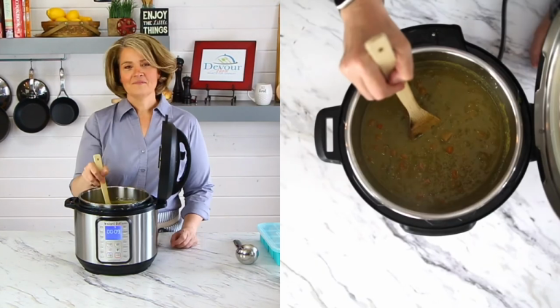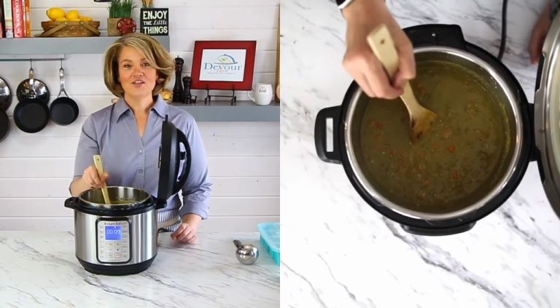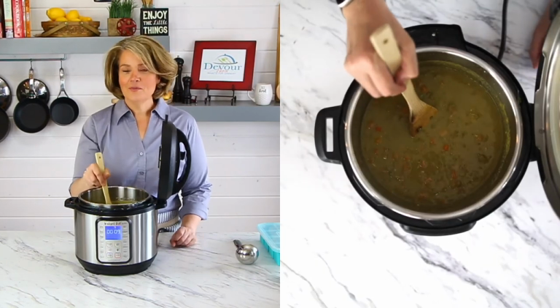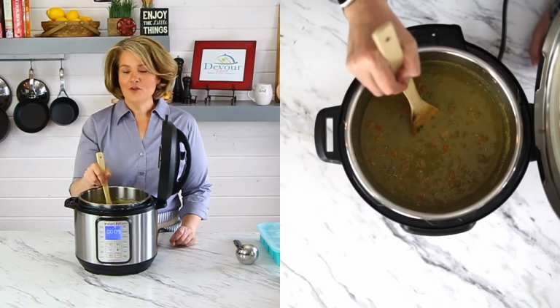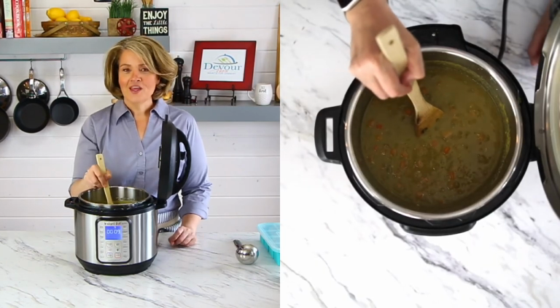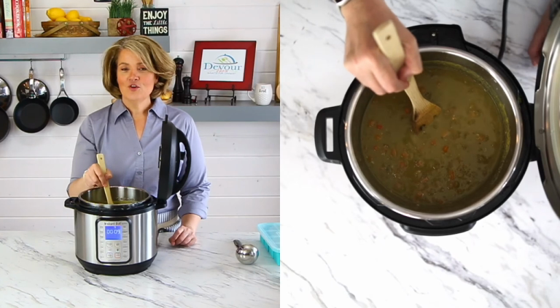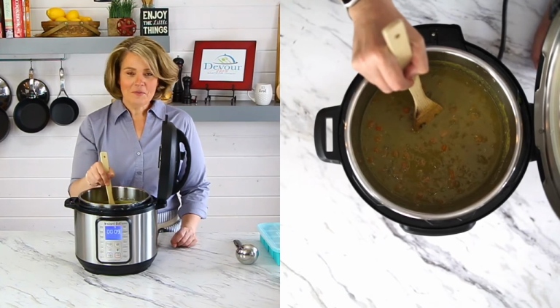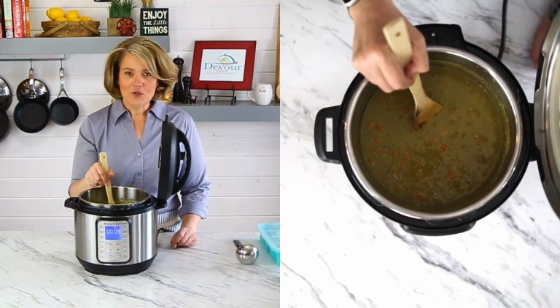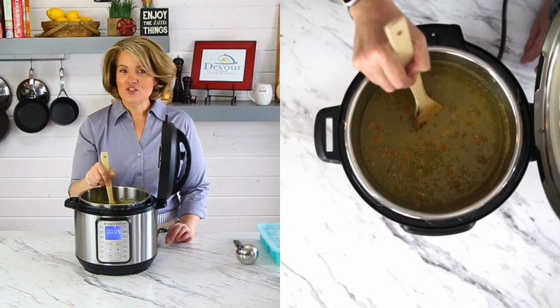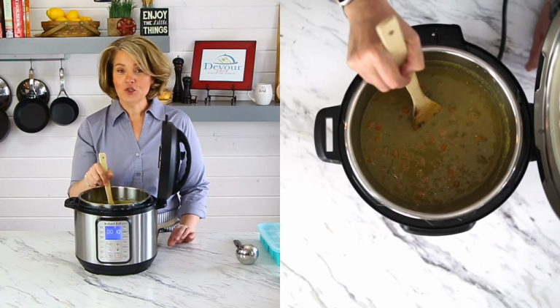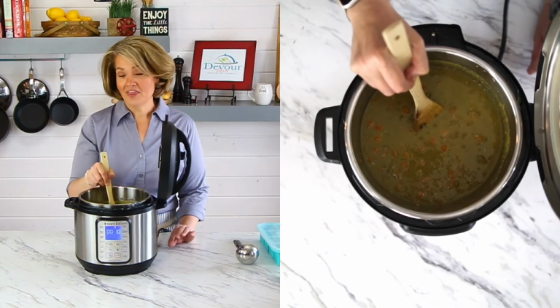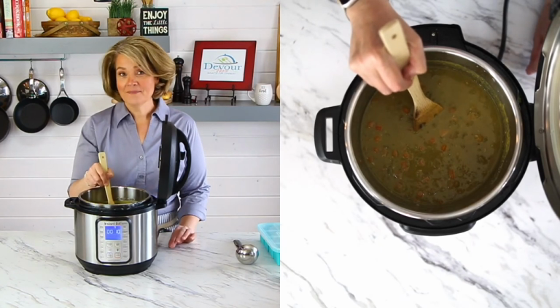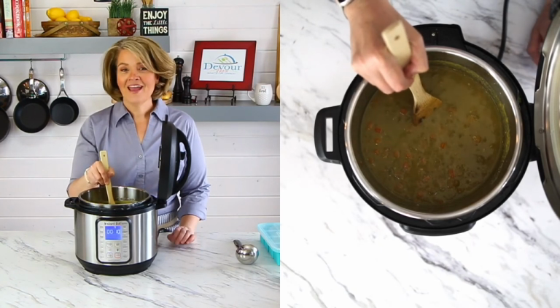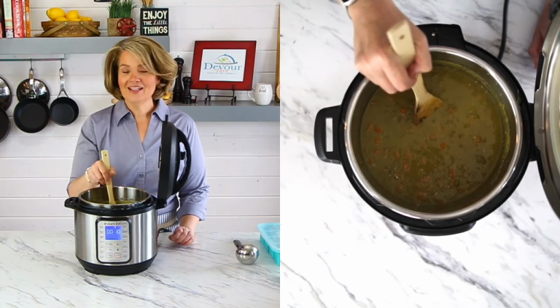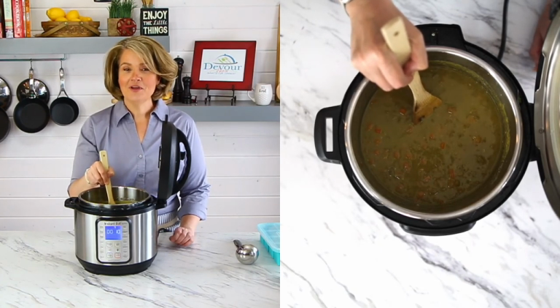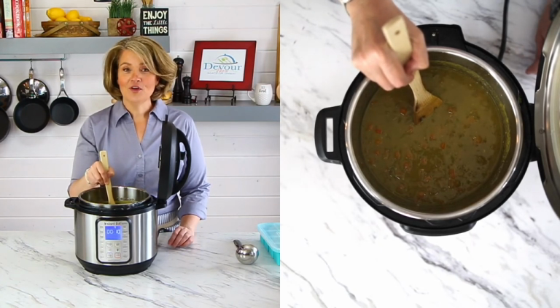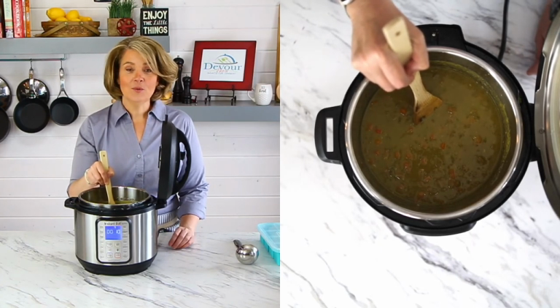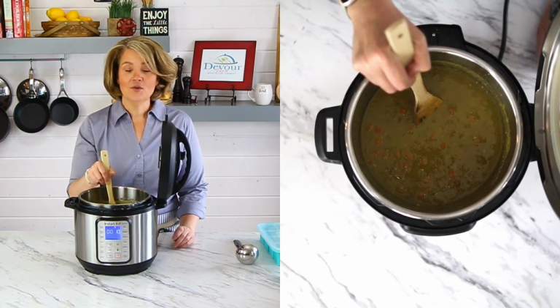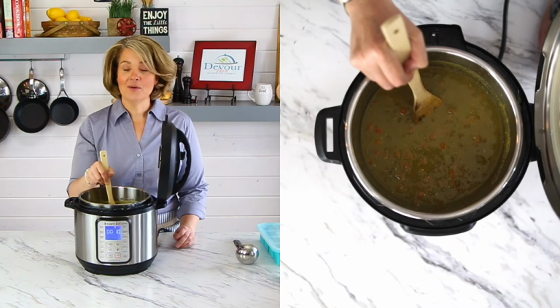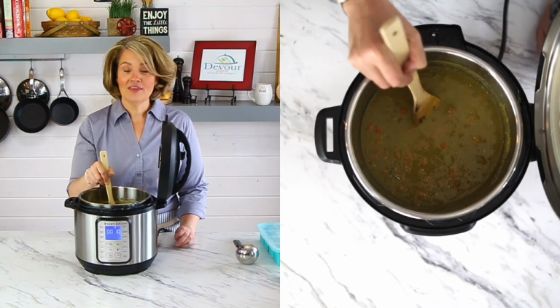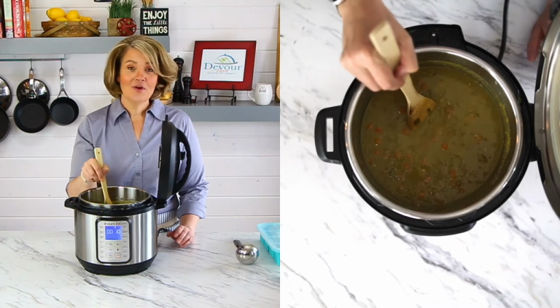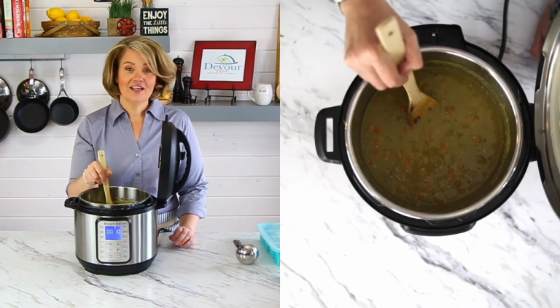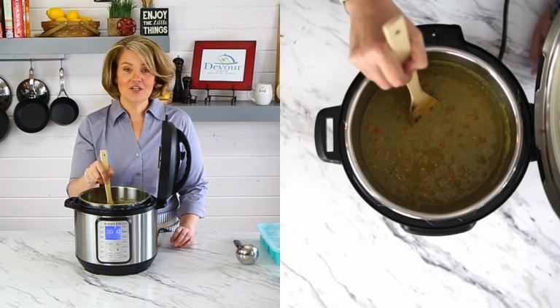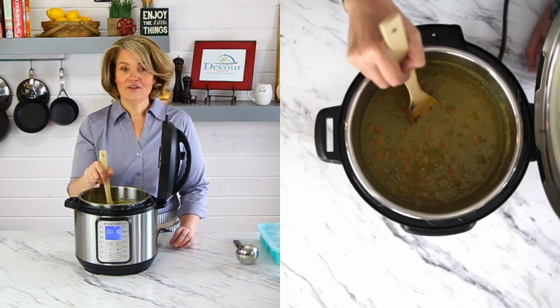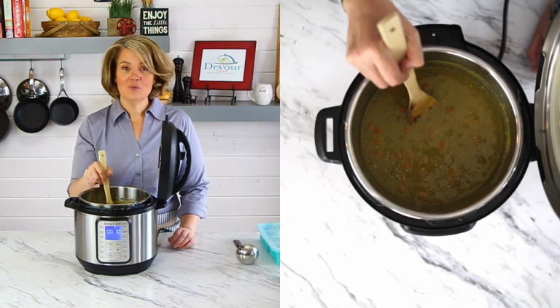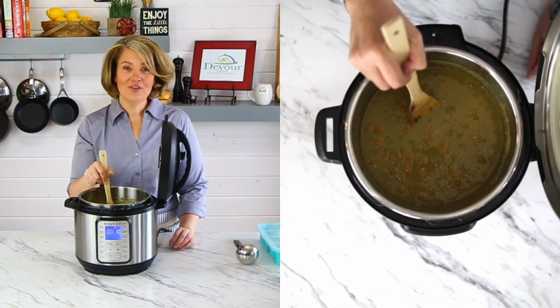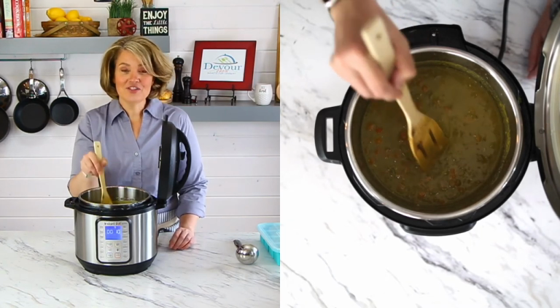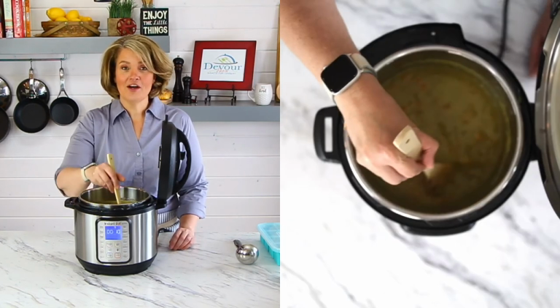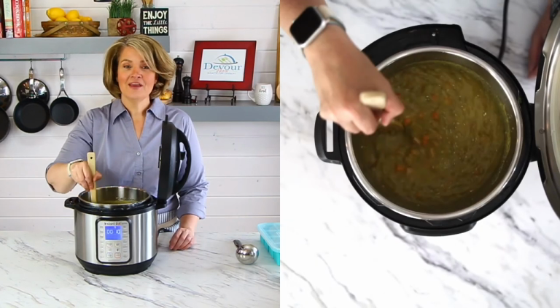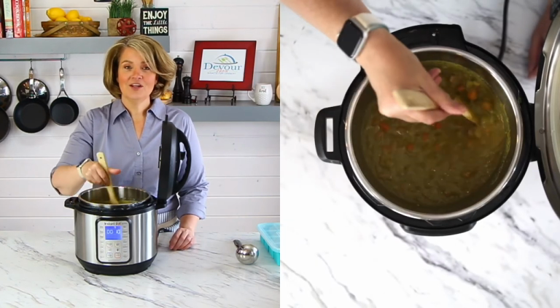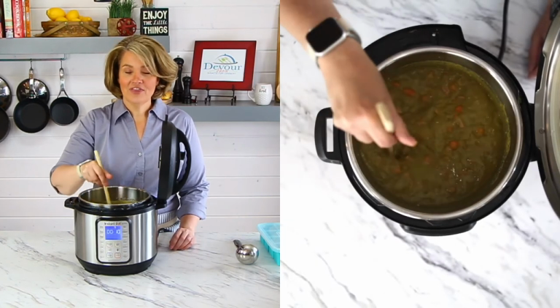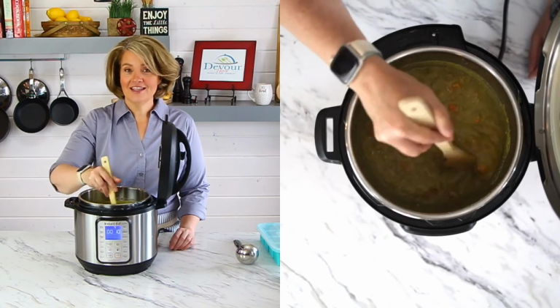Here's a quick tip for you: if your split pea soup is too thick add a little bit more thin liquid. You can add broth — whether it is chicken broth or vegetable broth — or even some water and it will thin it down.